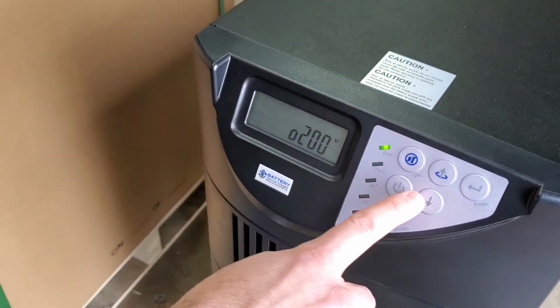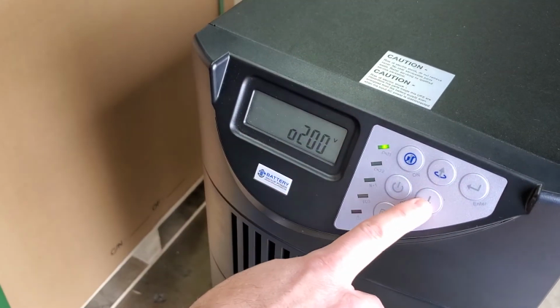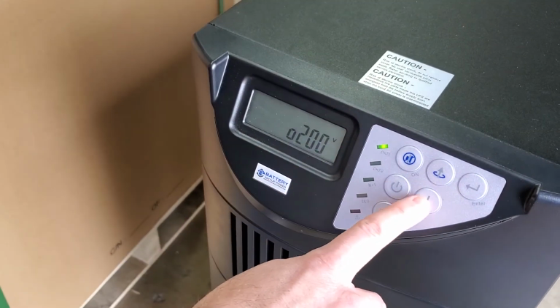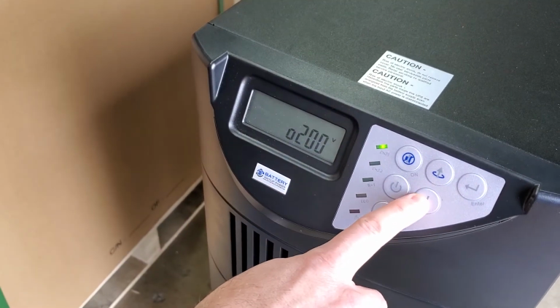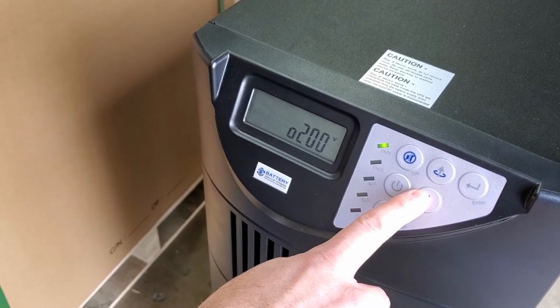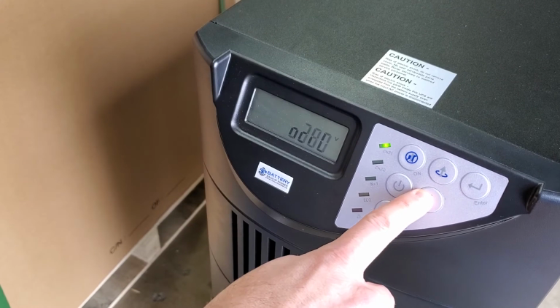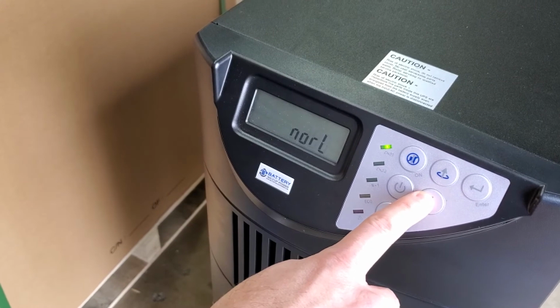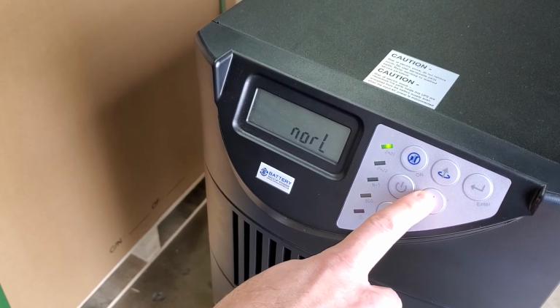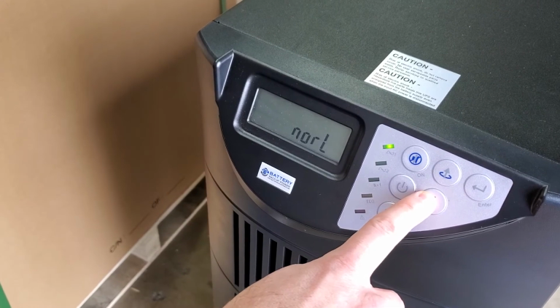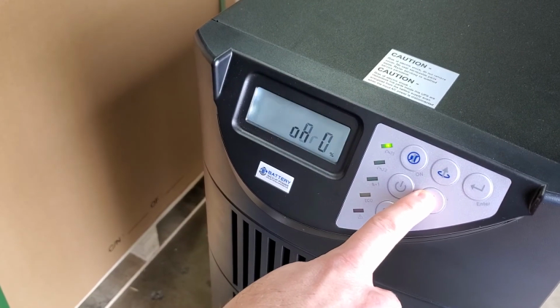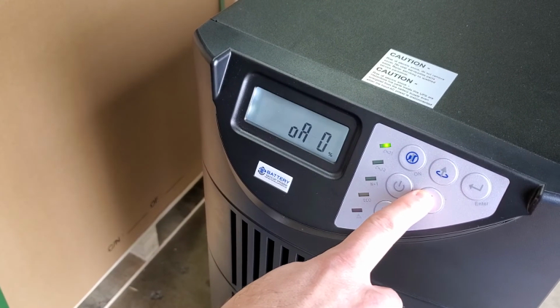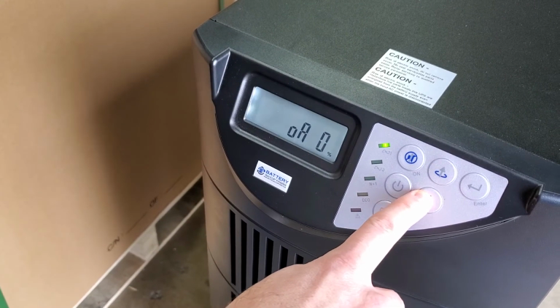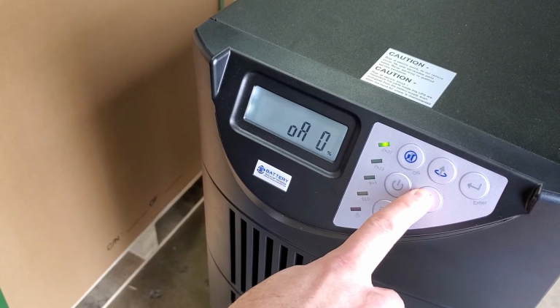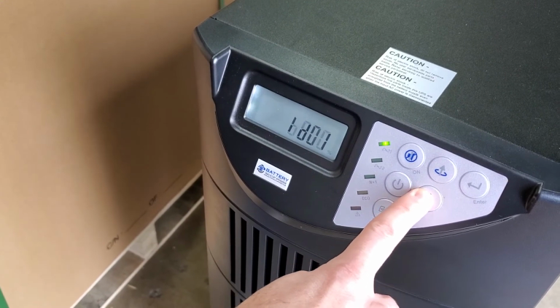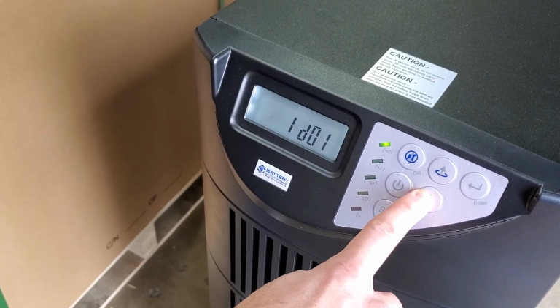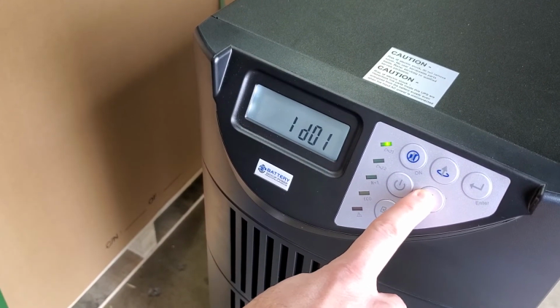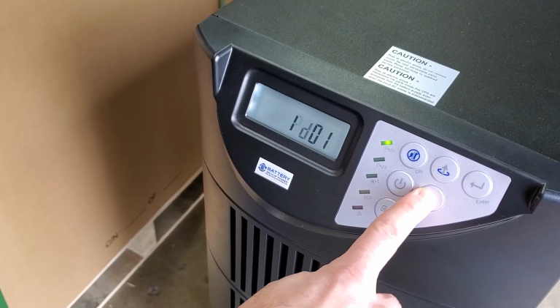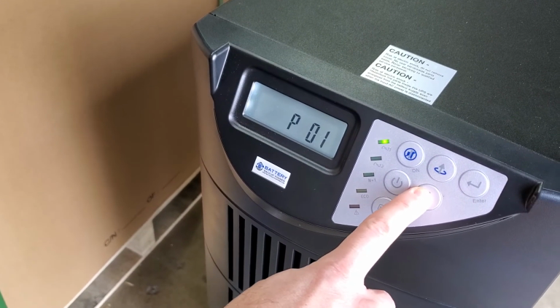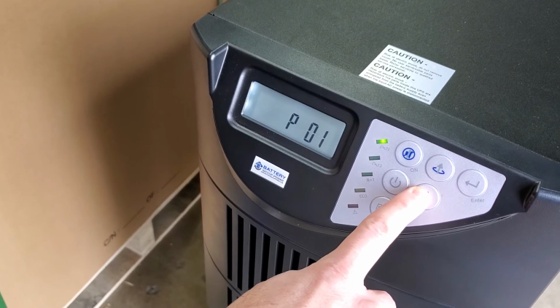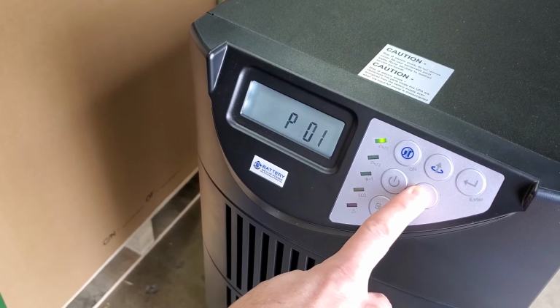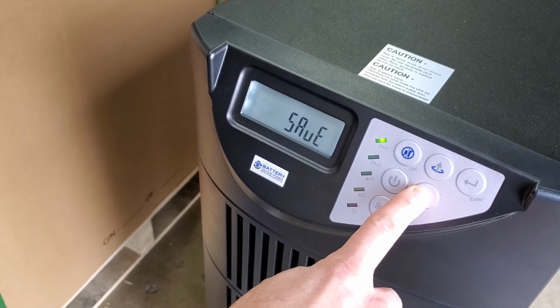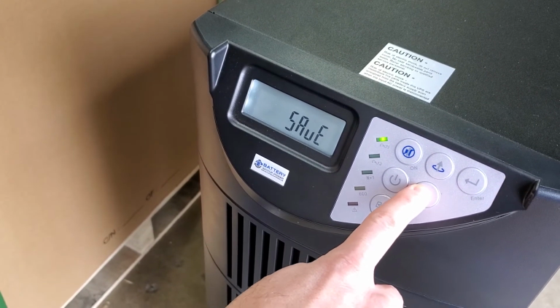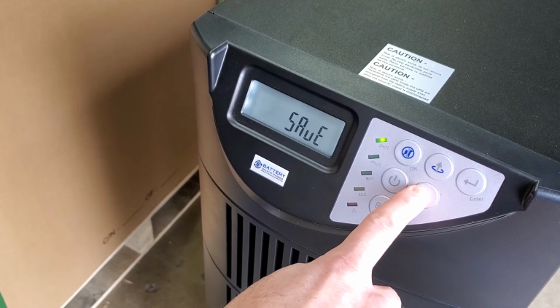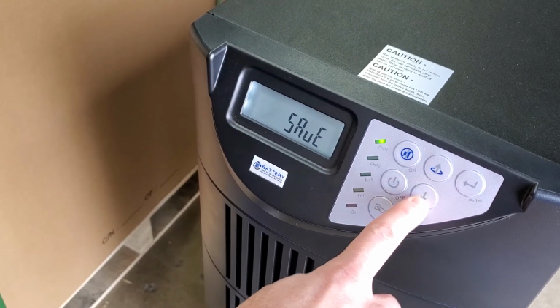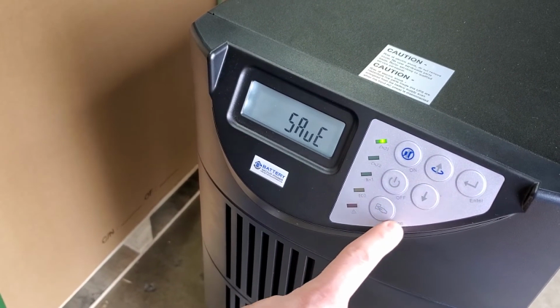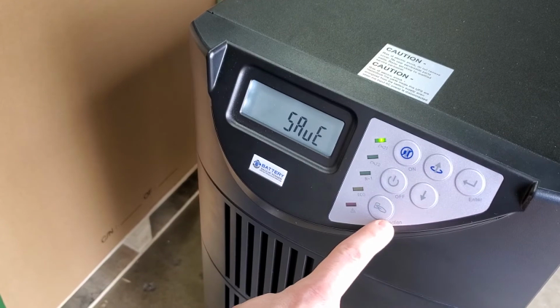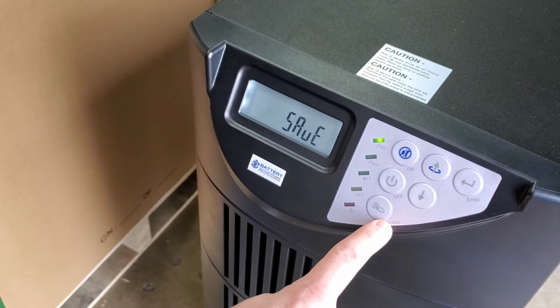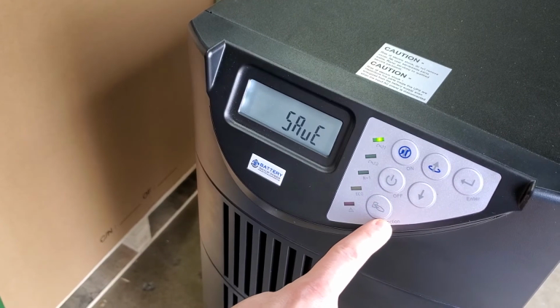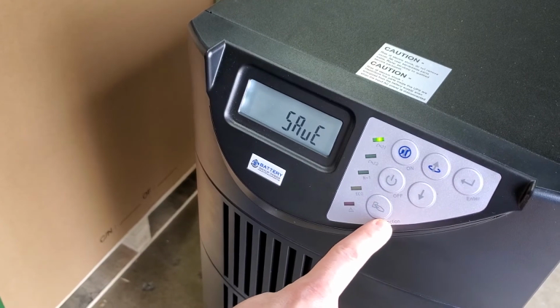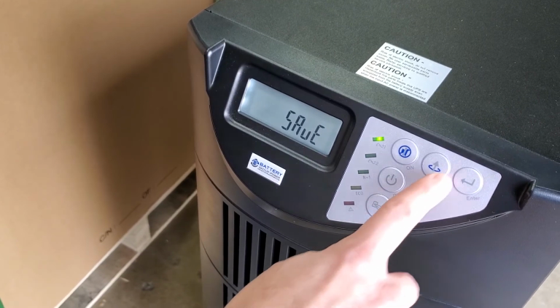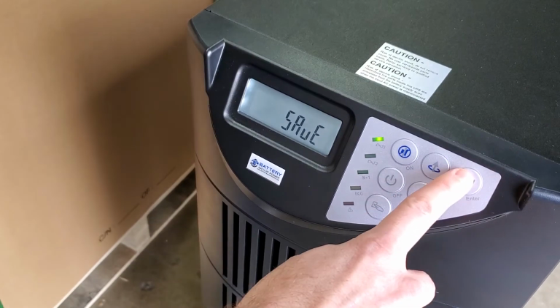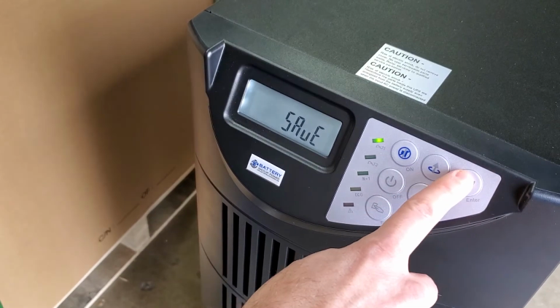Then hit the down arrow again and continue pushing it until you get to the save option, then go ahead and hit enter.